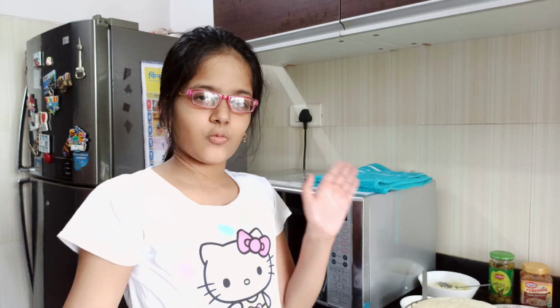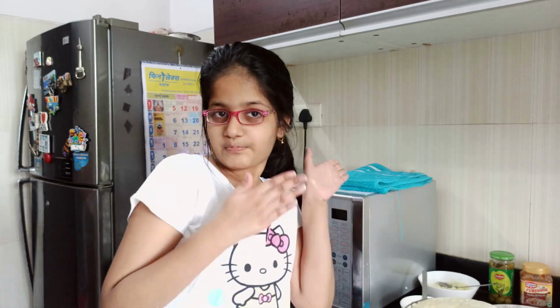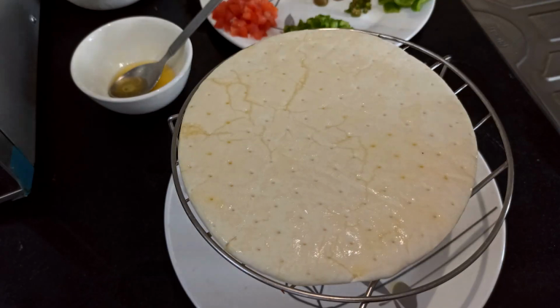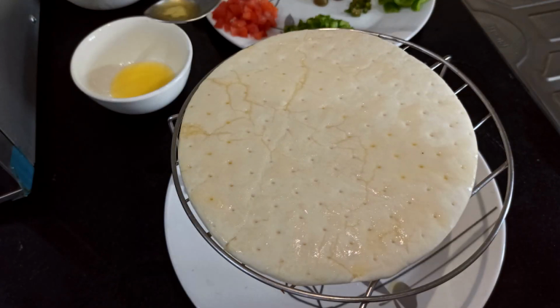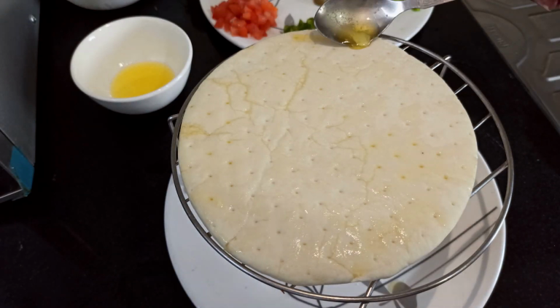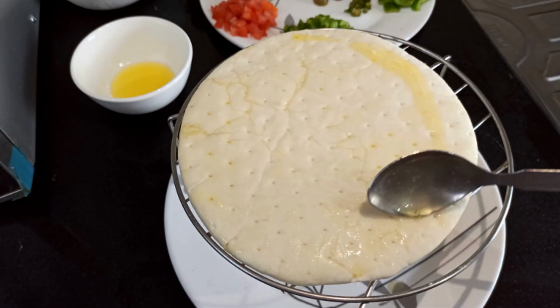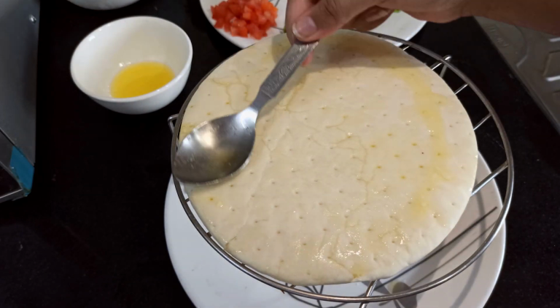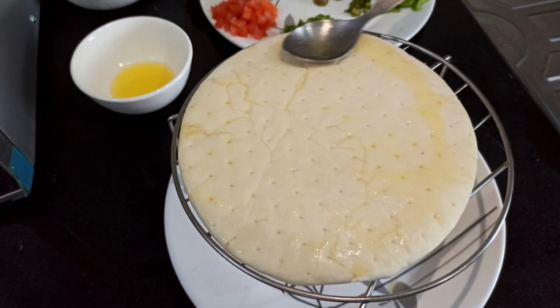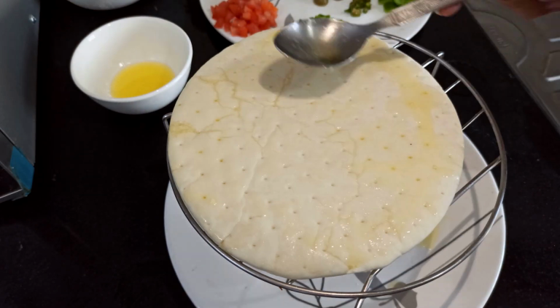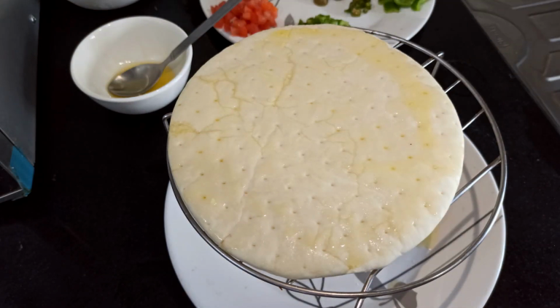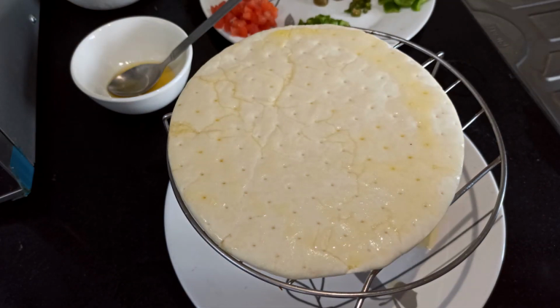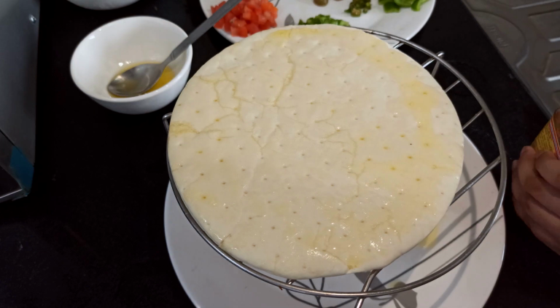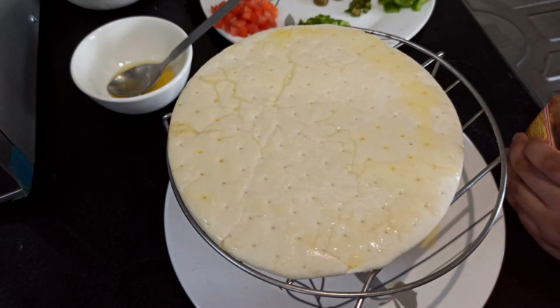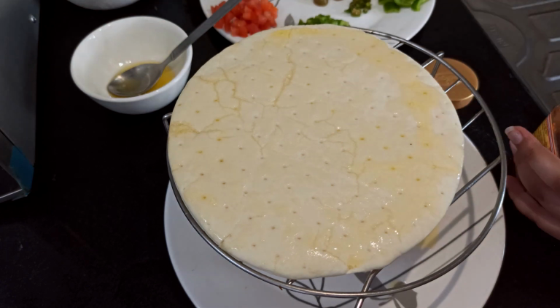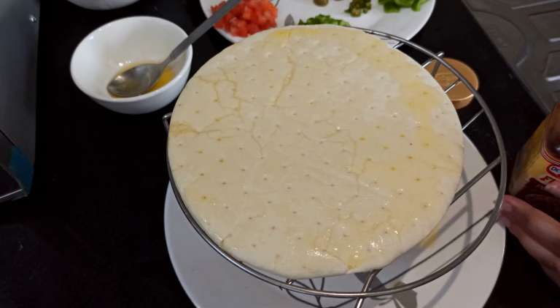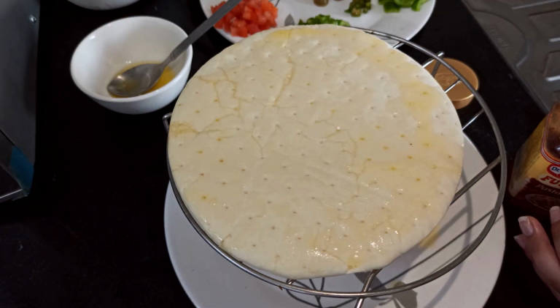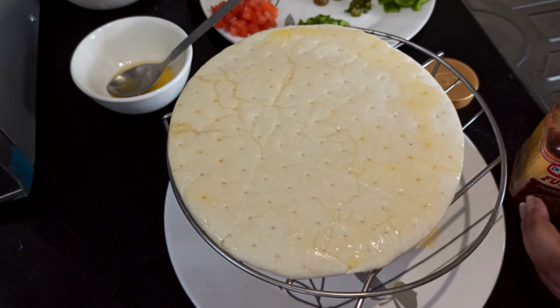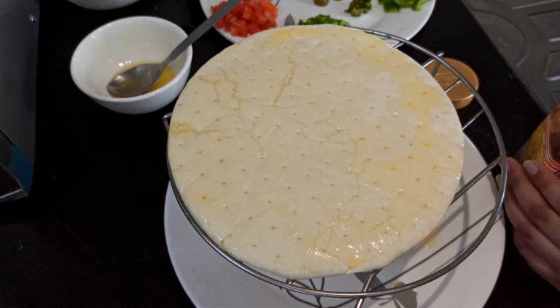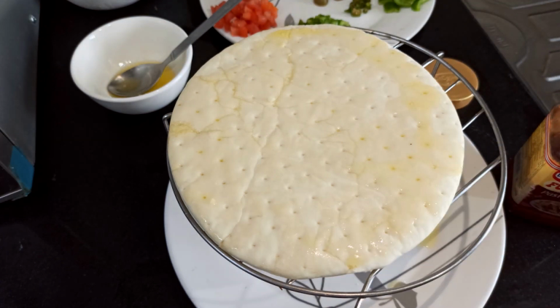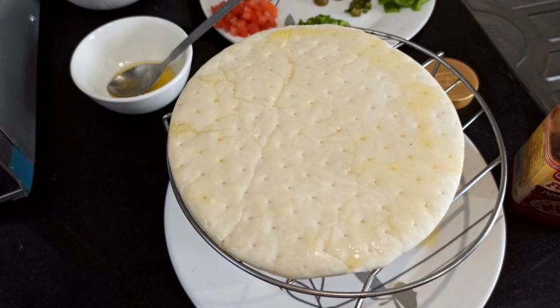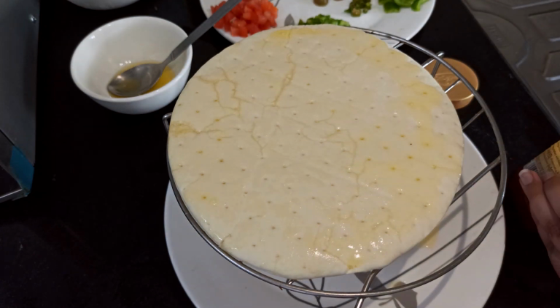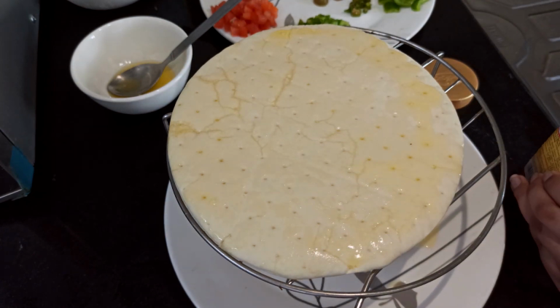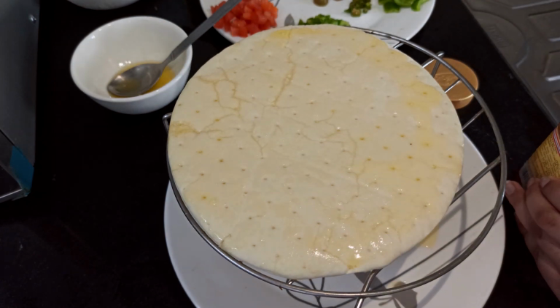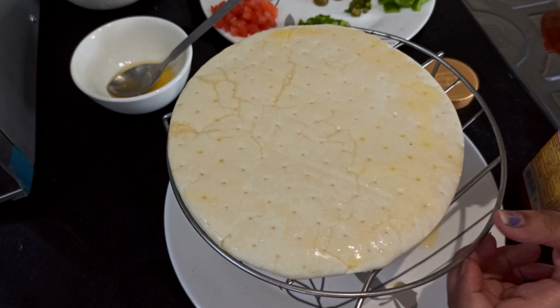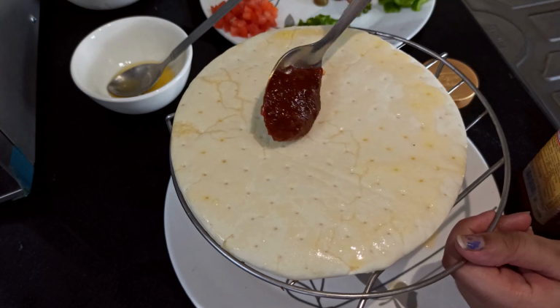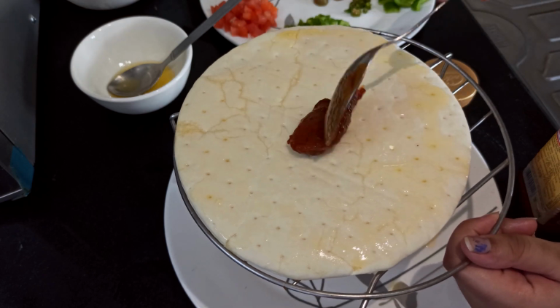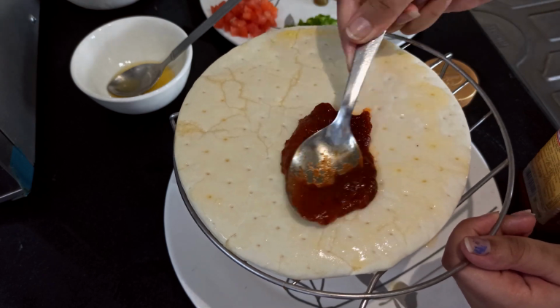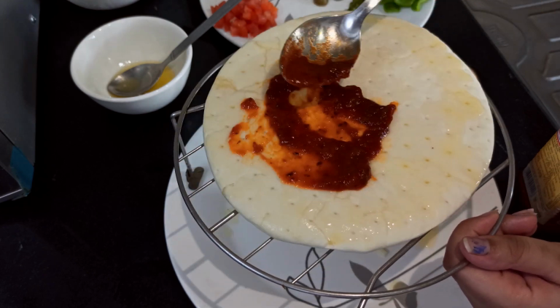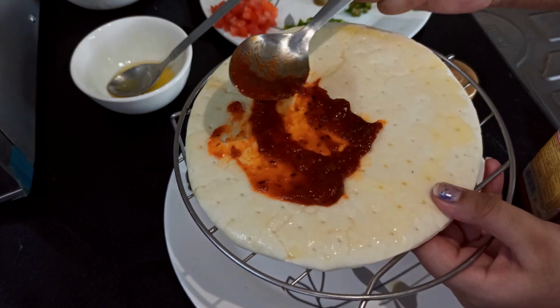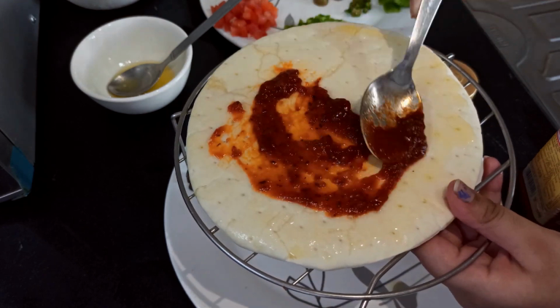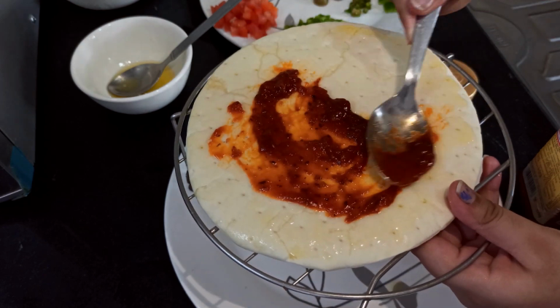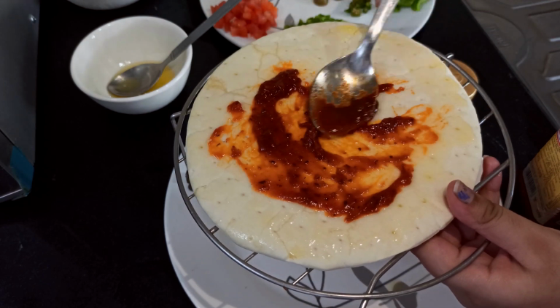Okay, so now we have to butter the sides, and then take a nice blob of sauce and put it on there, spreading it out evenly.